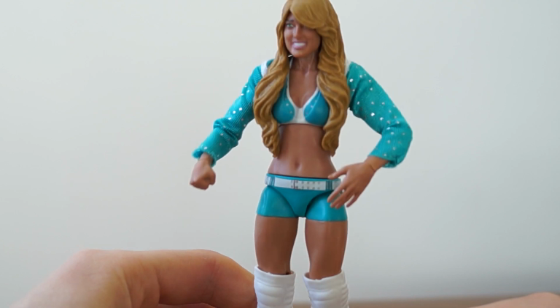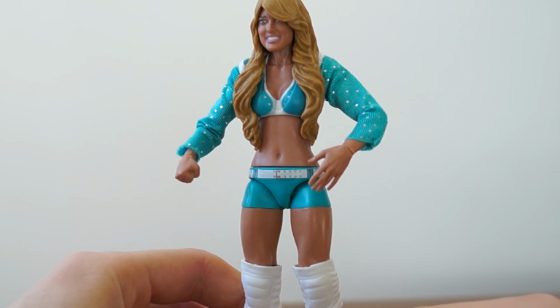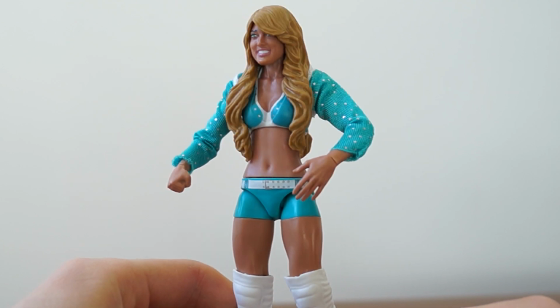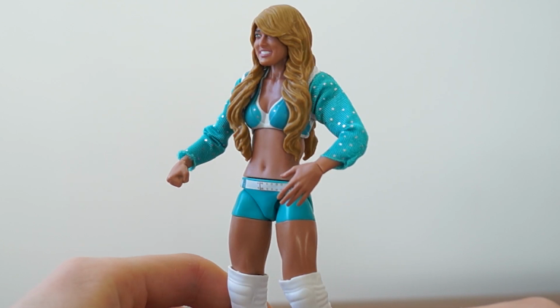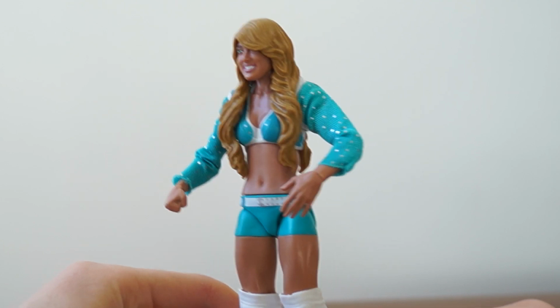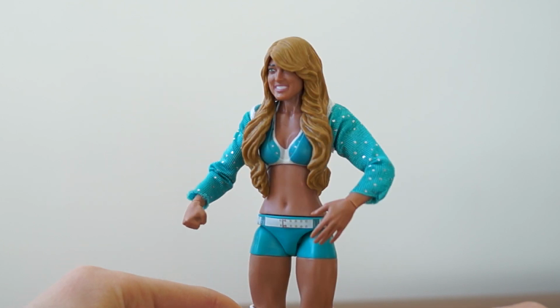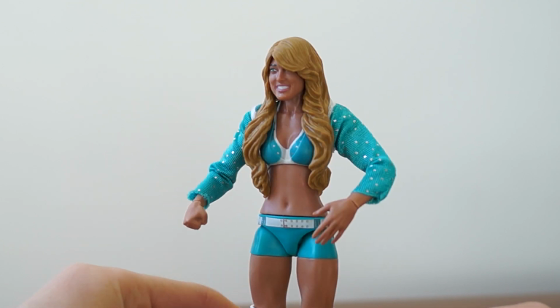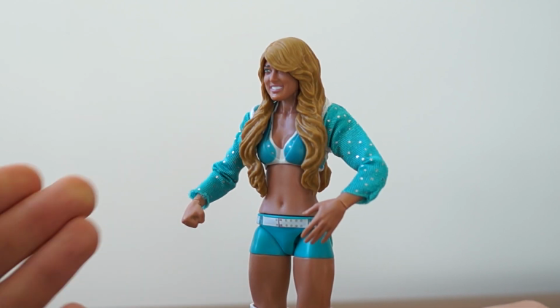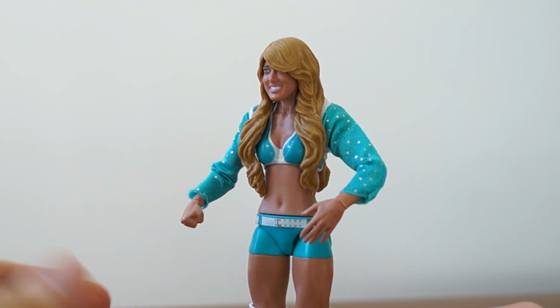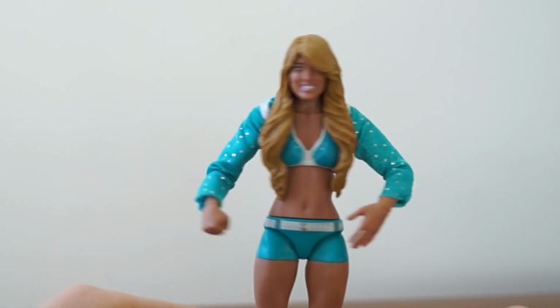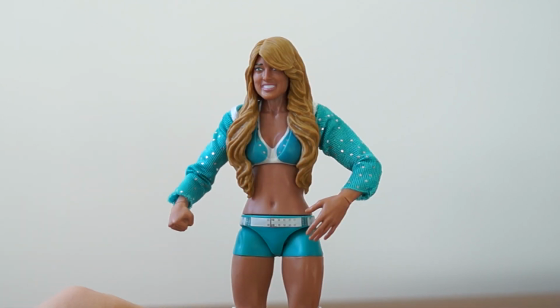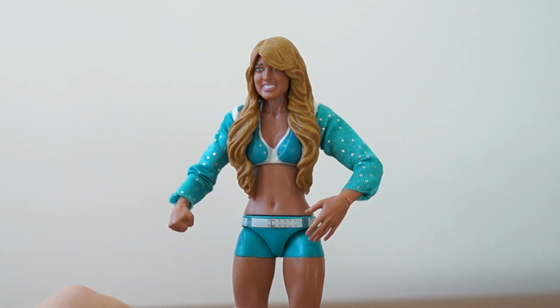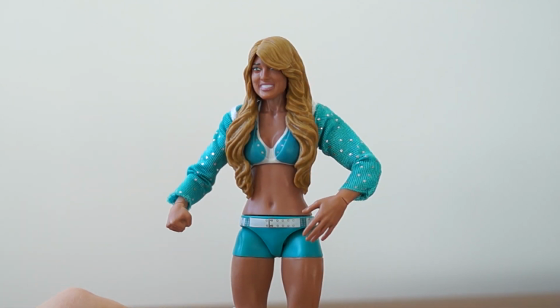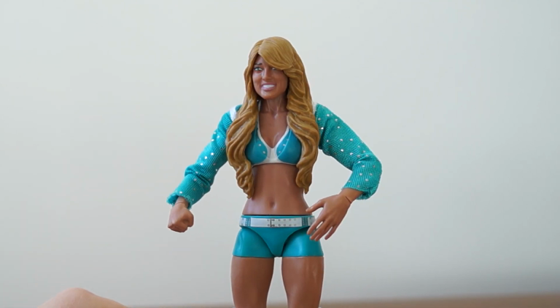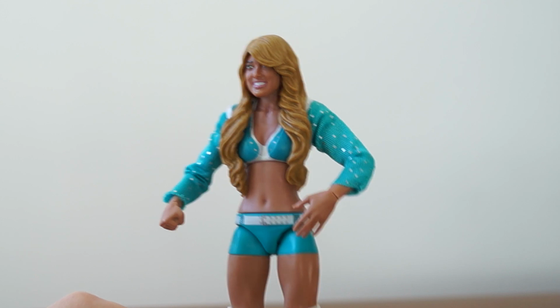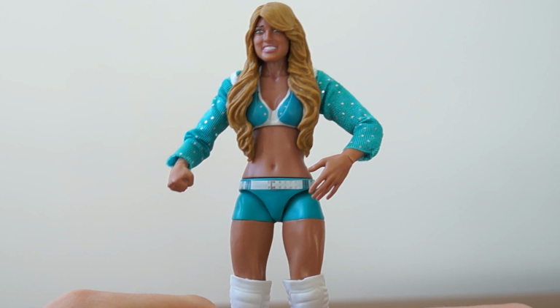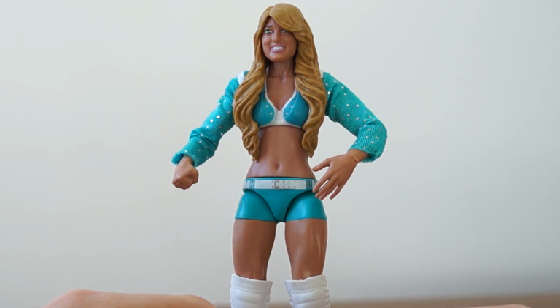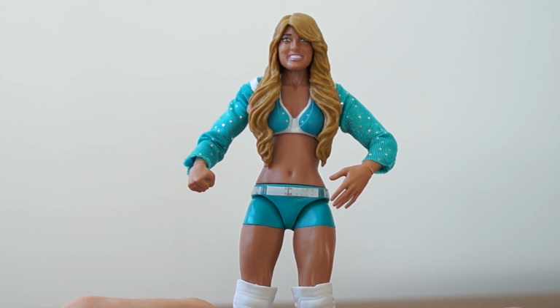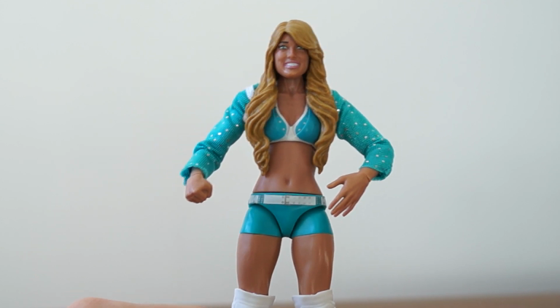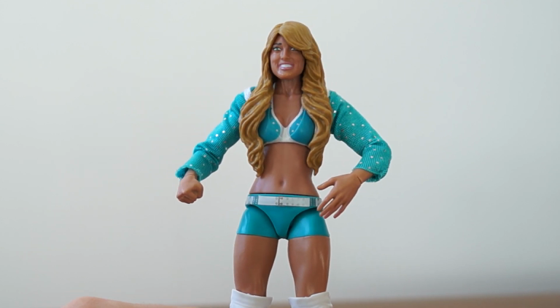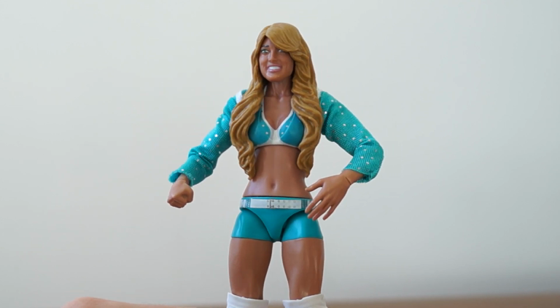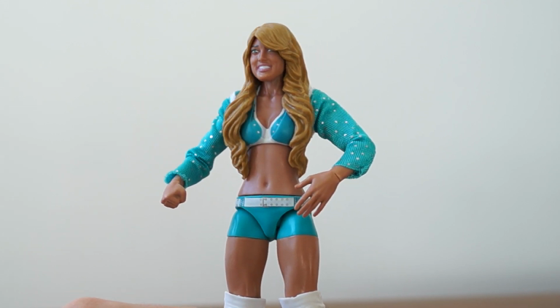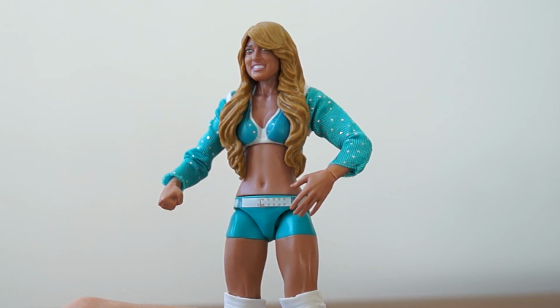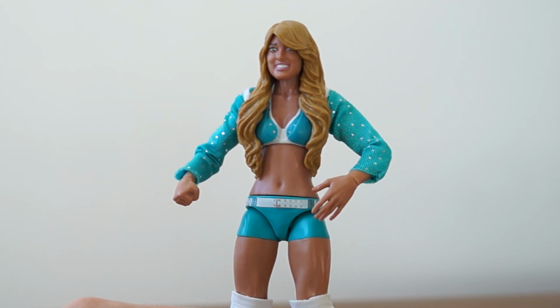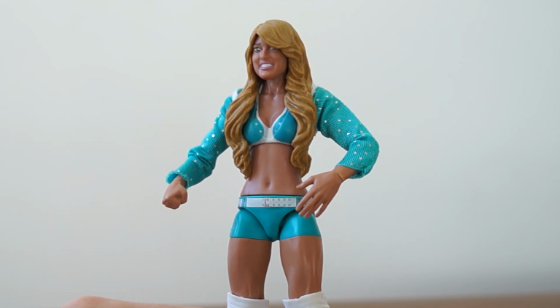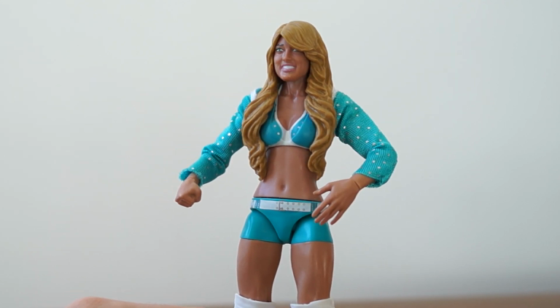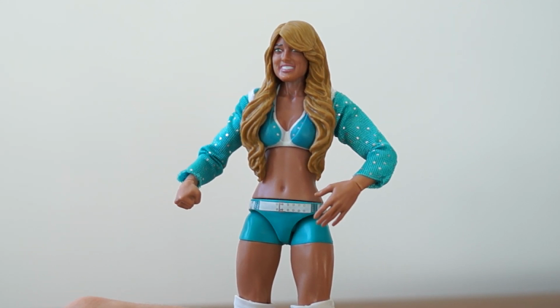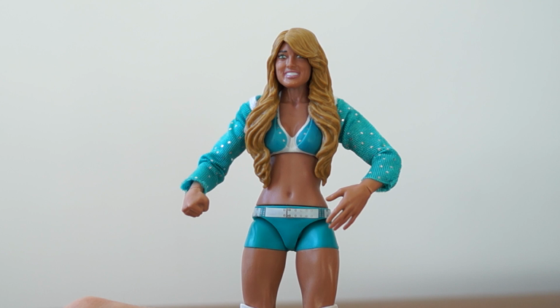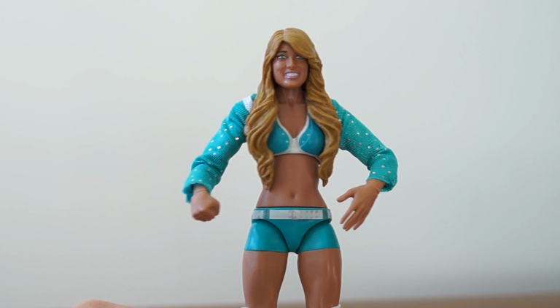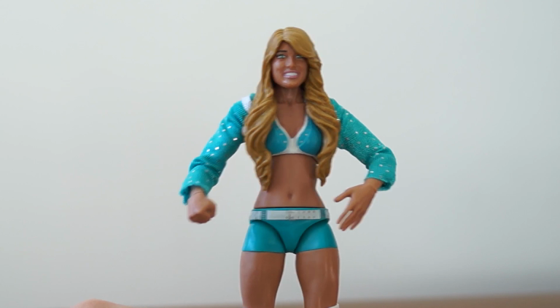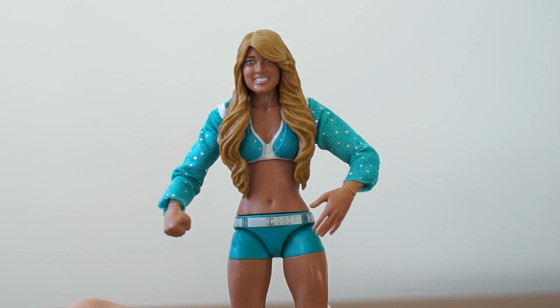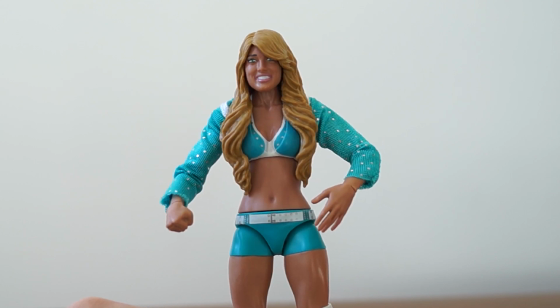This is Kelly Kelly. She's wearing her classic white attire with the blue details — or would you say it's blue attire with the white details? Yeah, I kind of botched that.